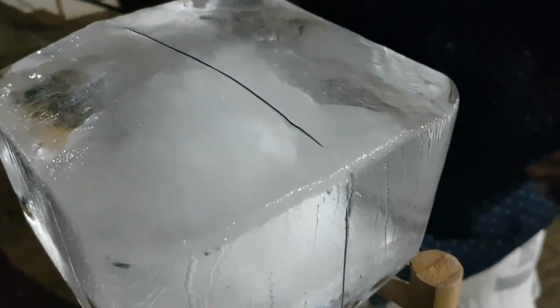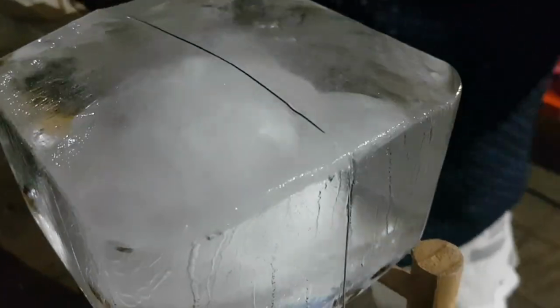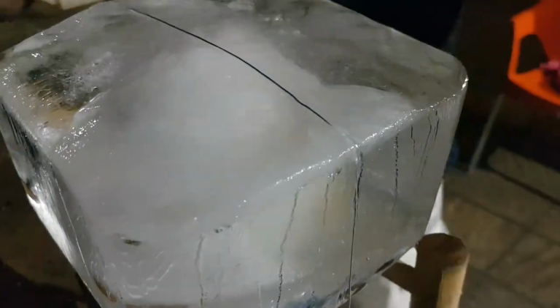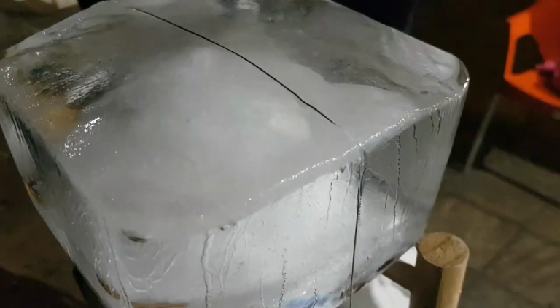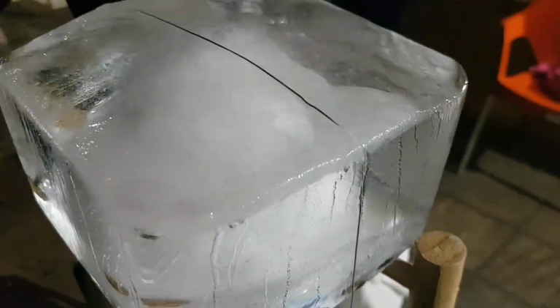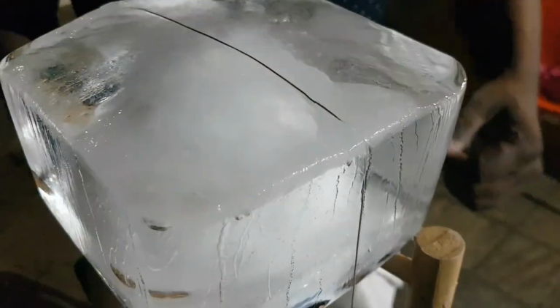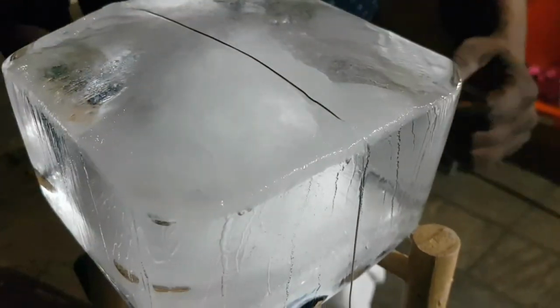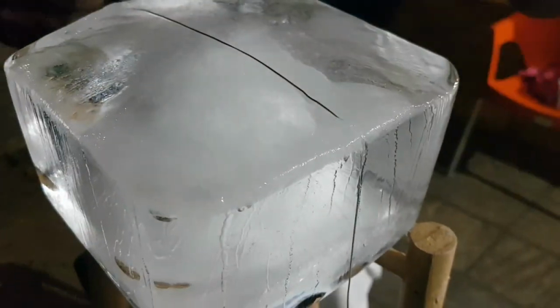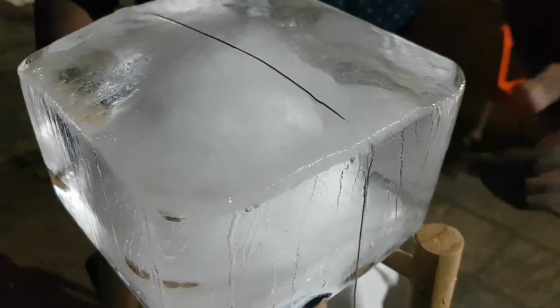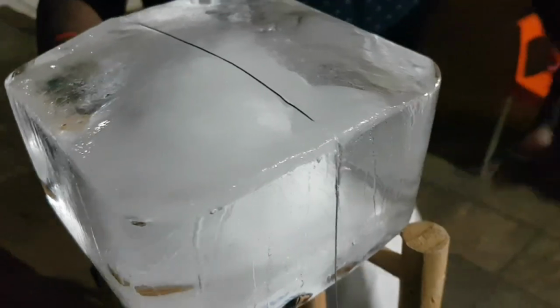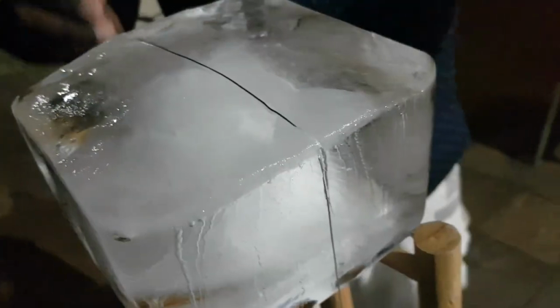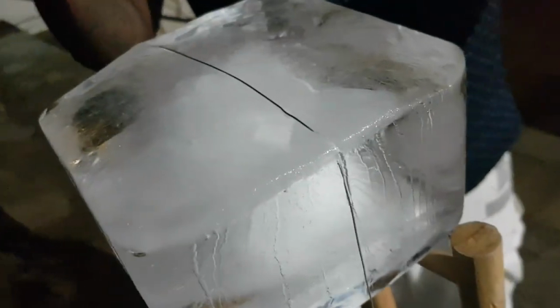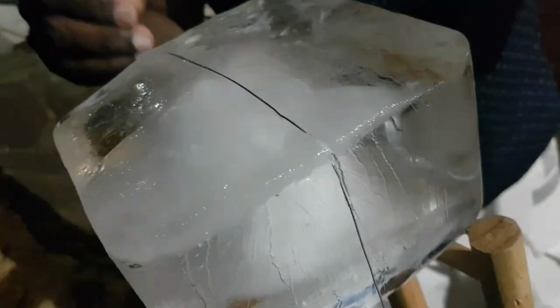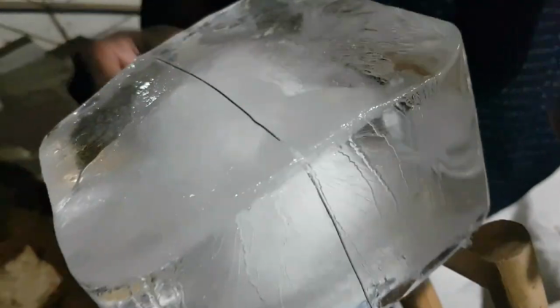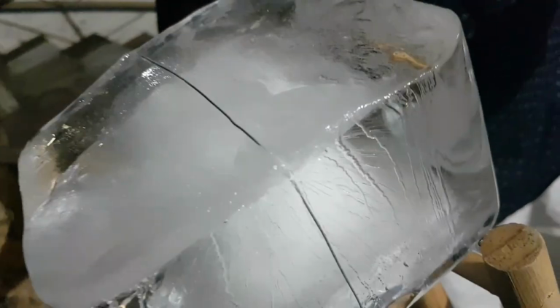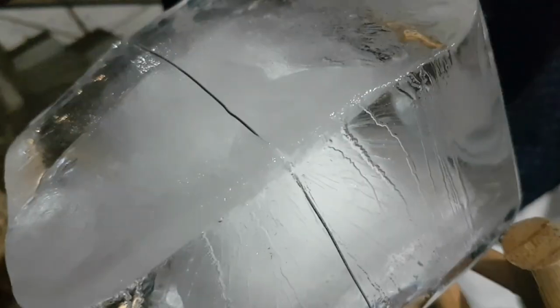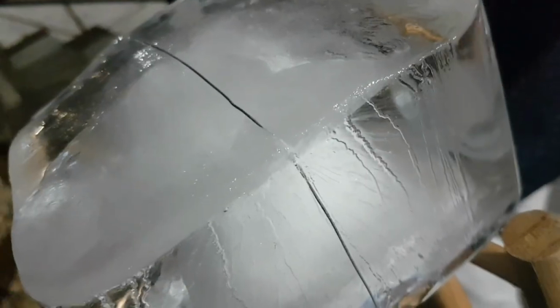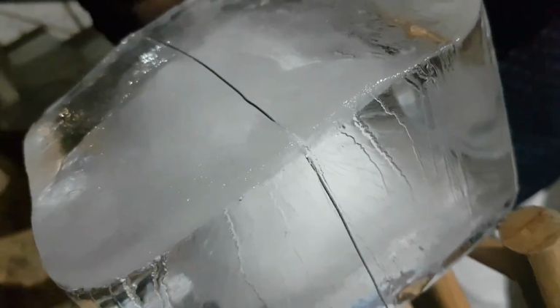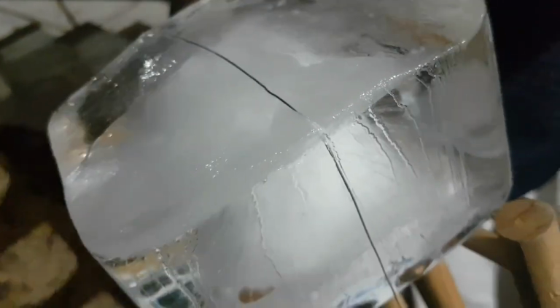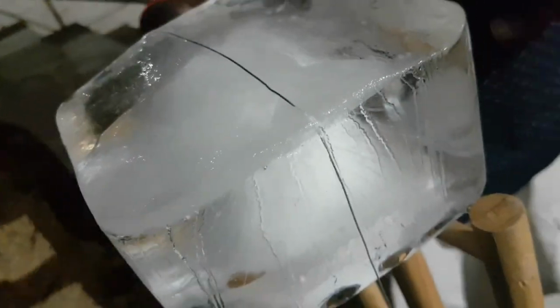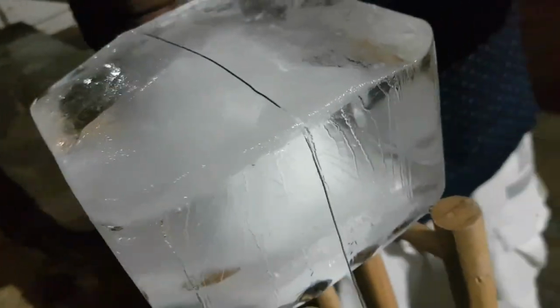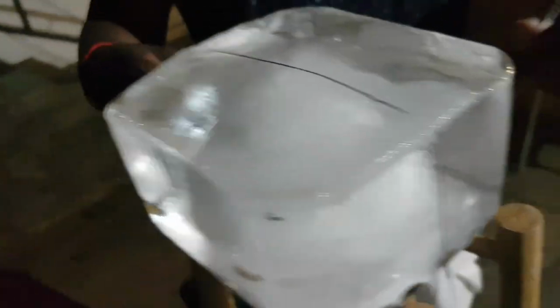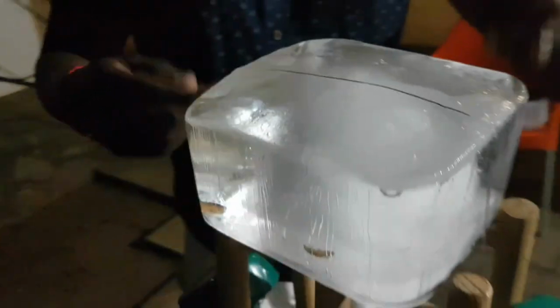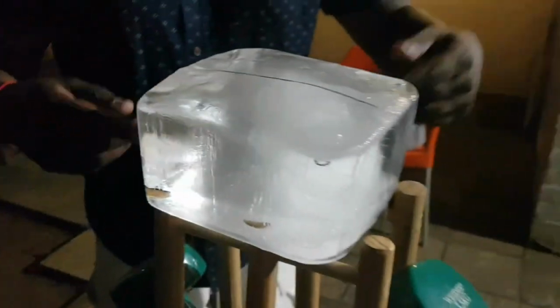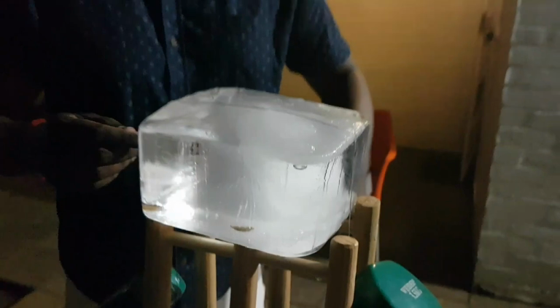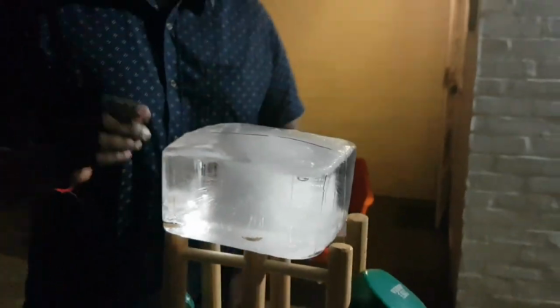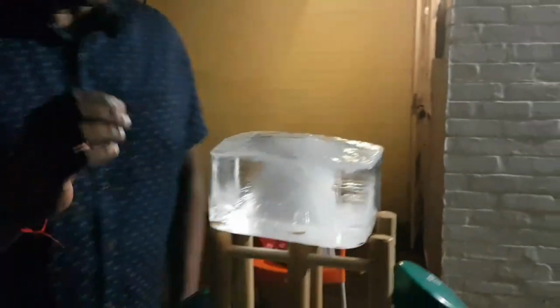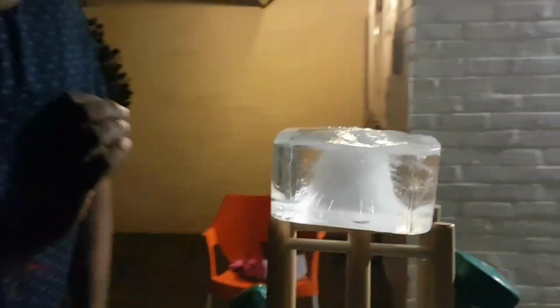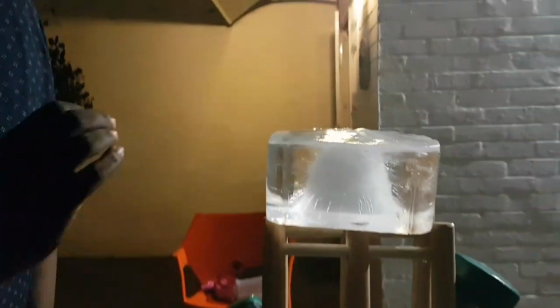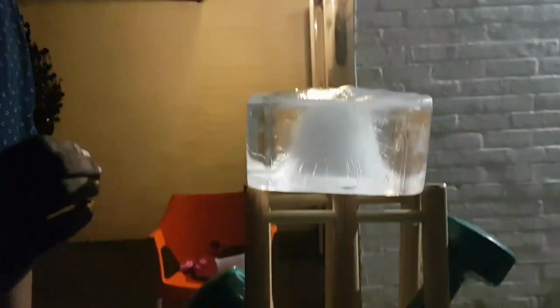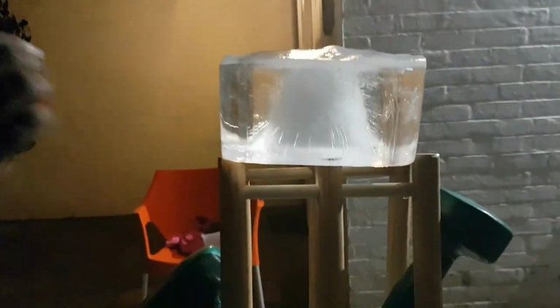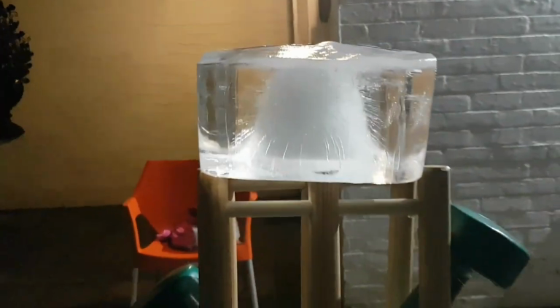The energy from the melting ice is being transferred to the wire, which is being conducted away. And as time goes on, you're going to get this wire slipping through the ice, and that energy transfer is going to continue.